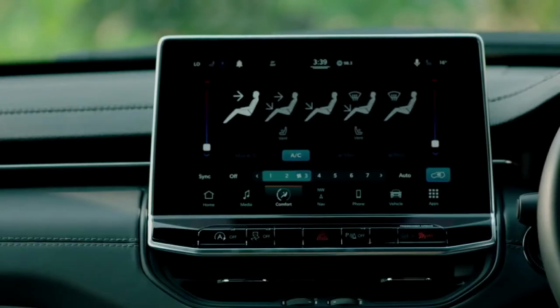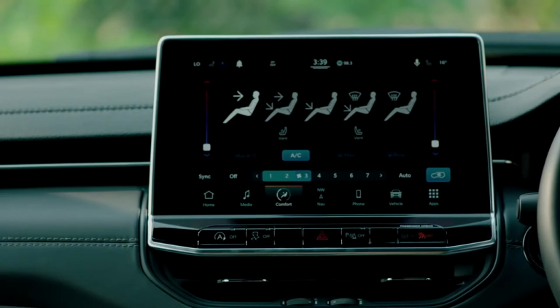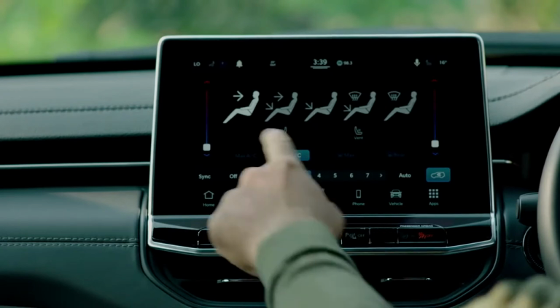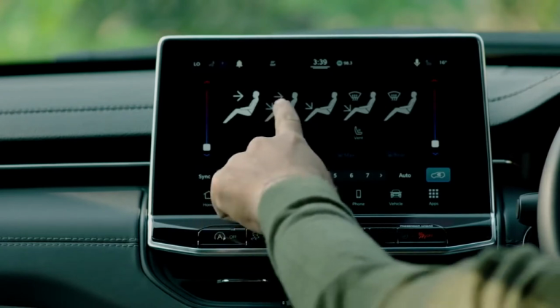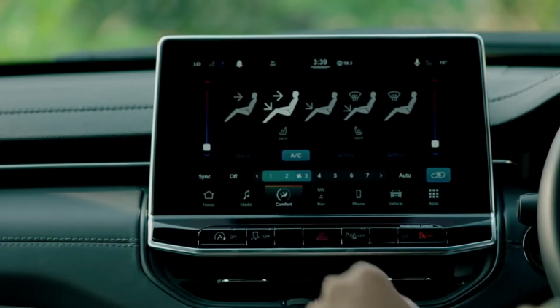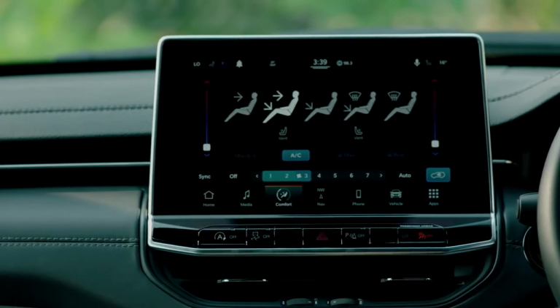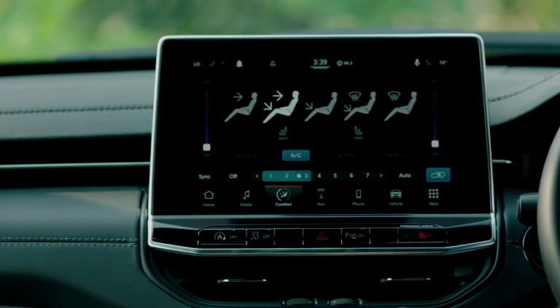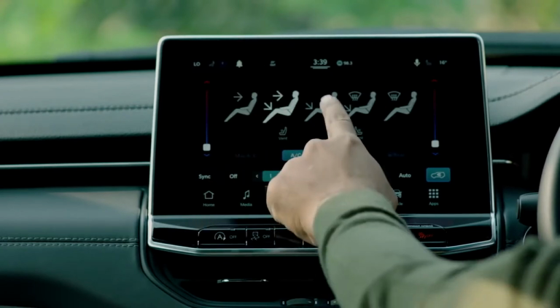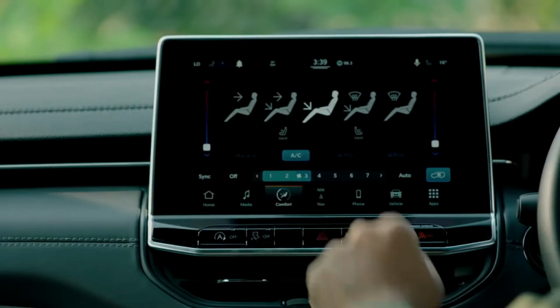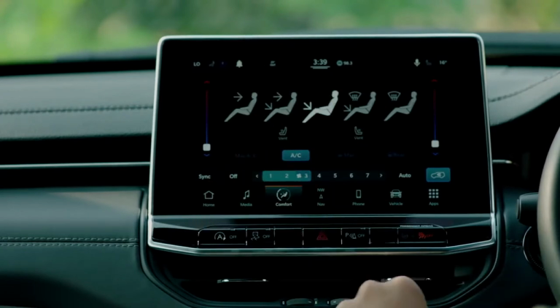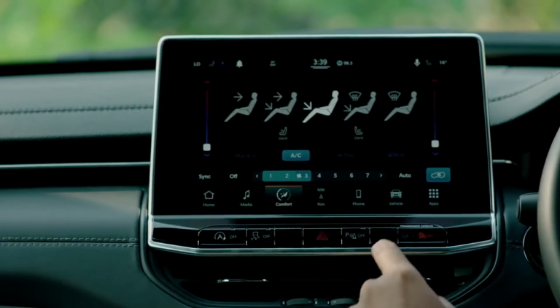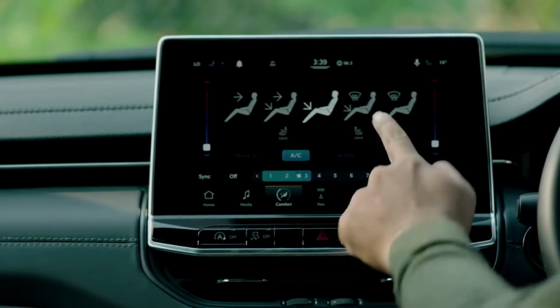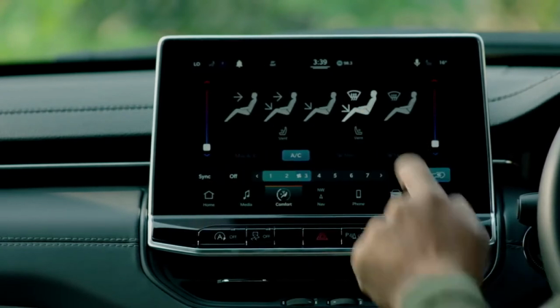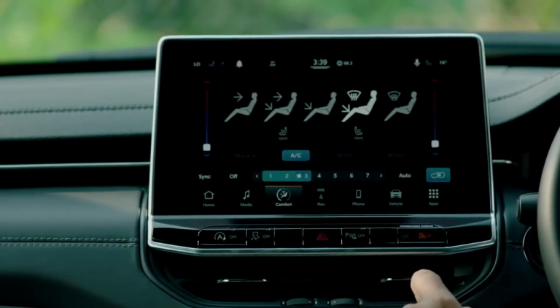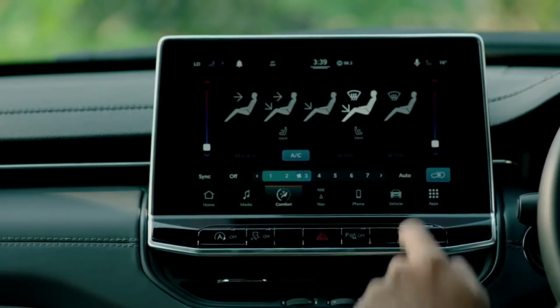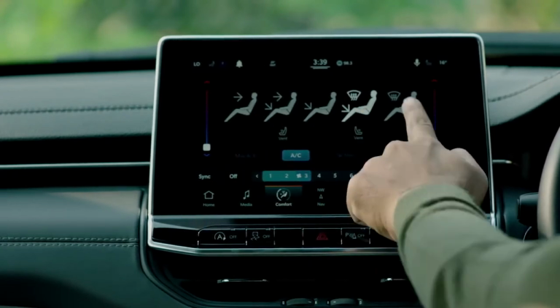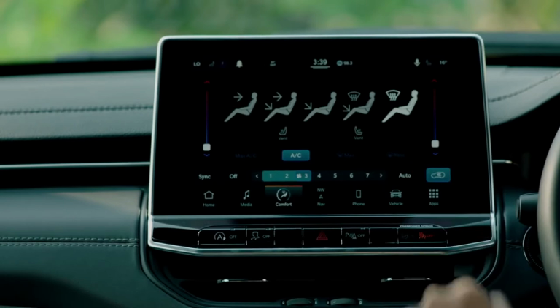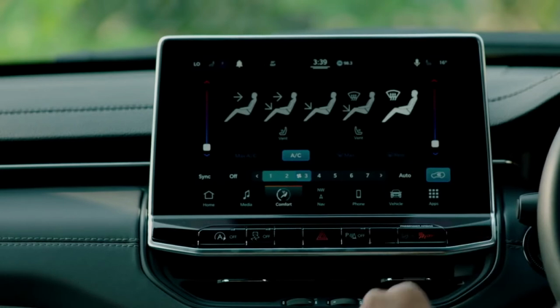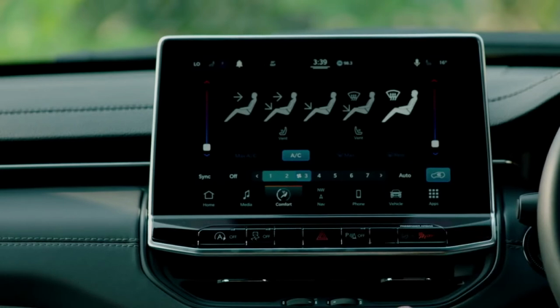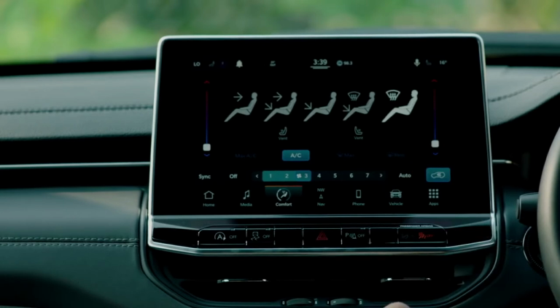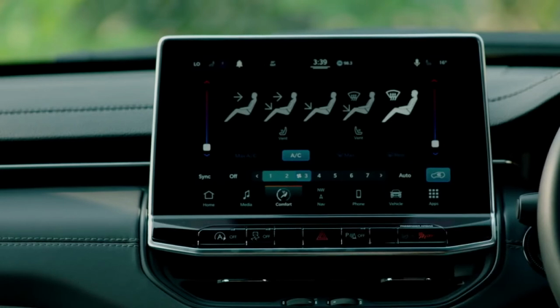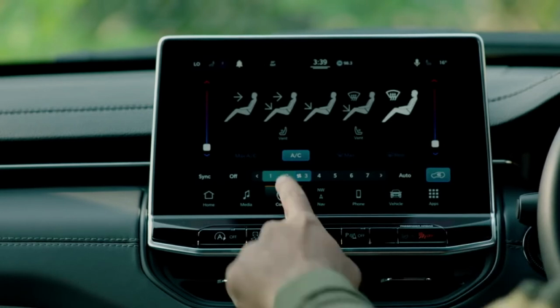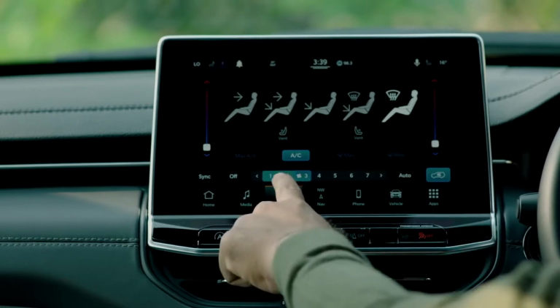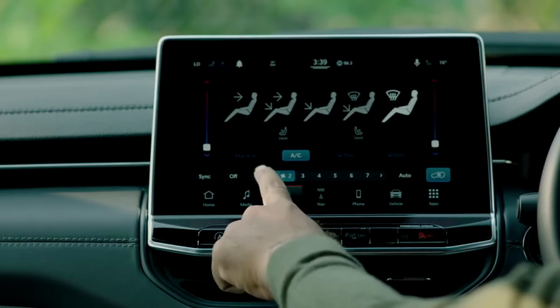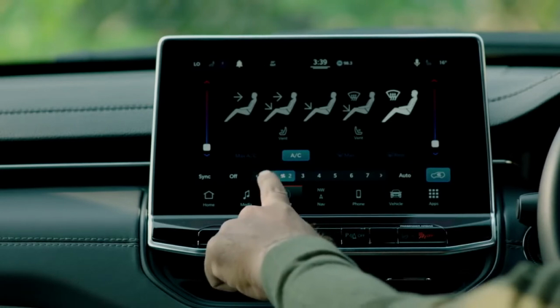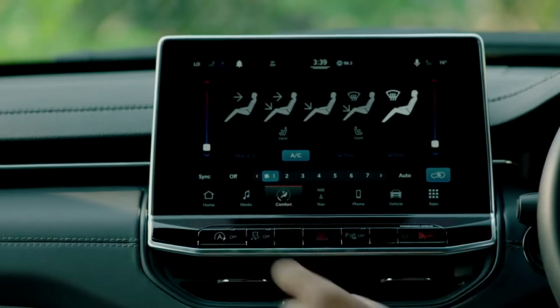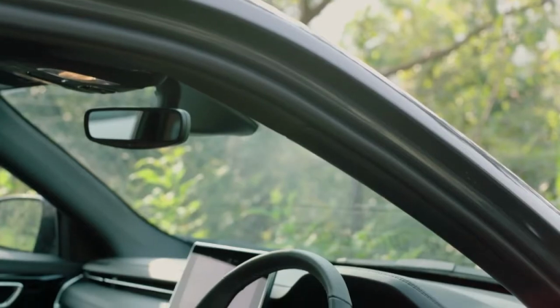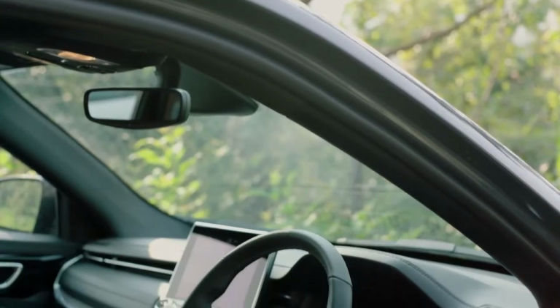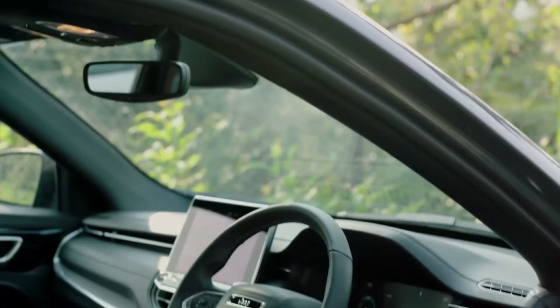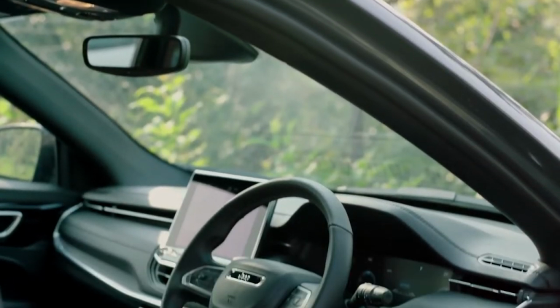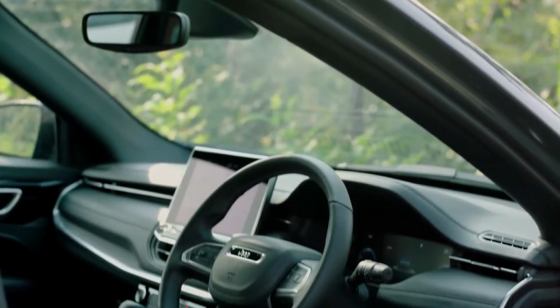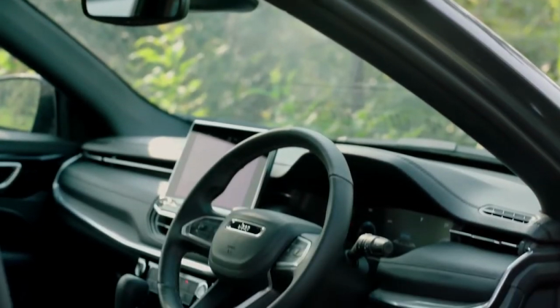In the center, we have a 10.25-inch infotainment system which supports Apple CarPlay and Android Auto. You can also control the AC and control the seats through it.